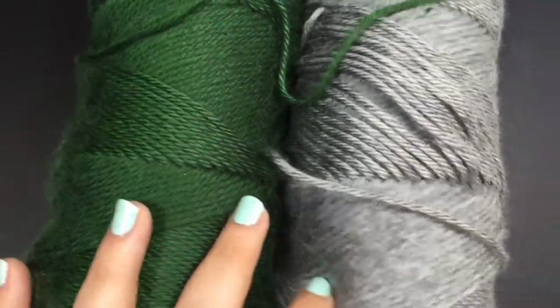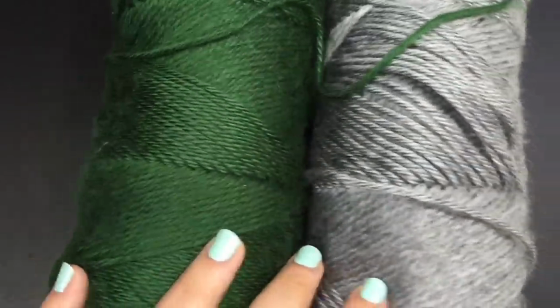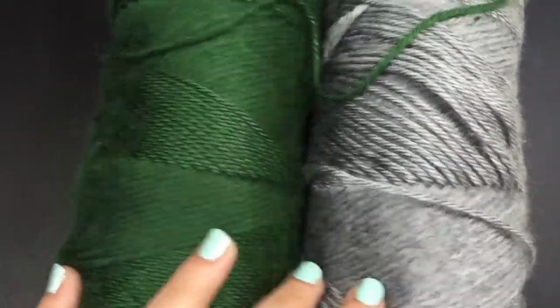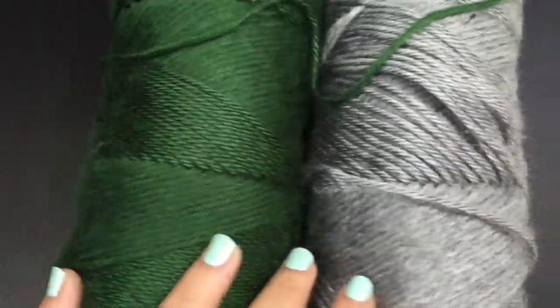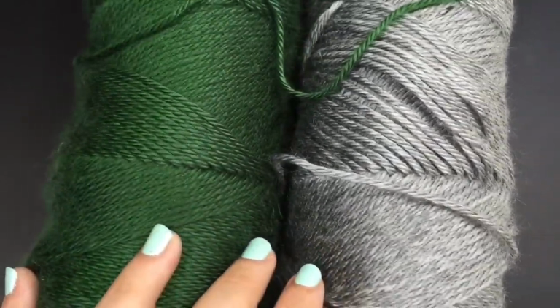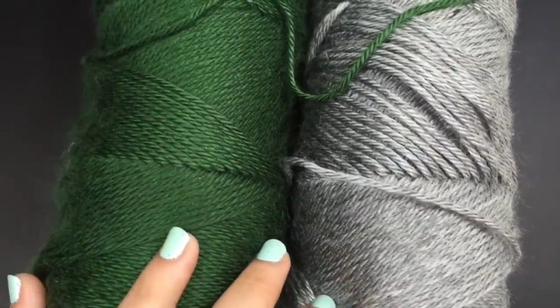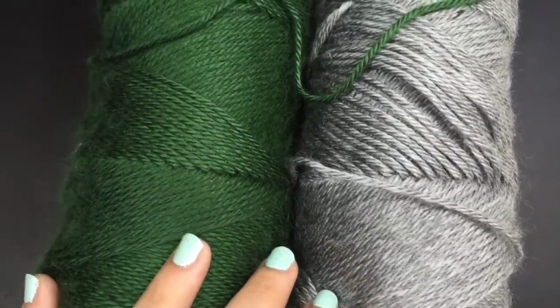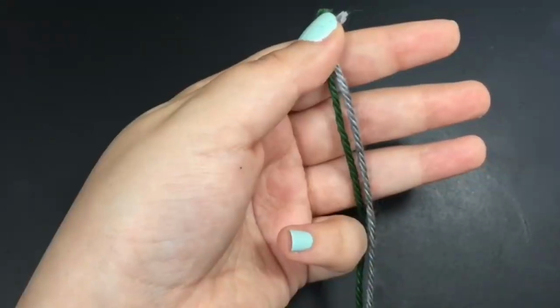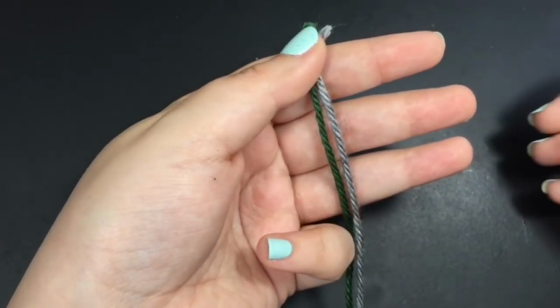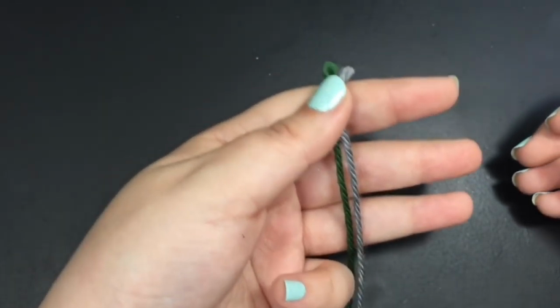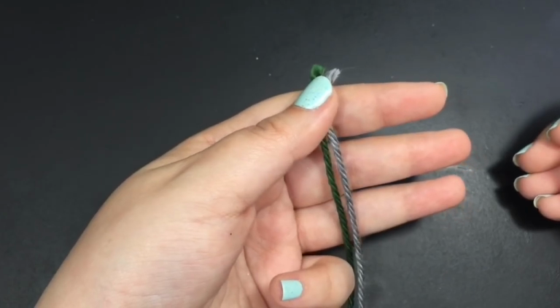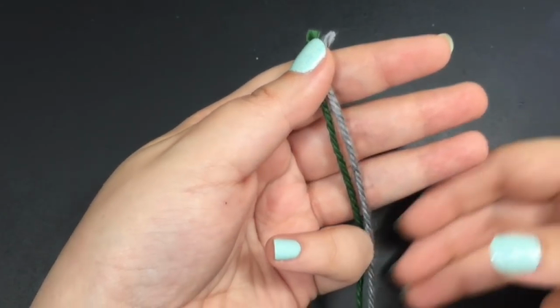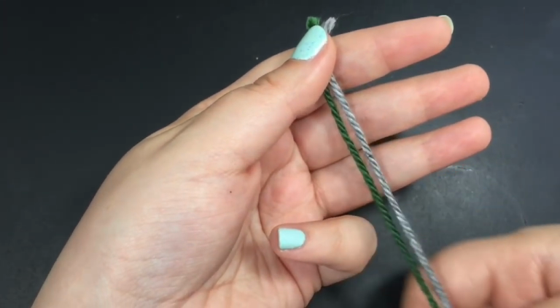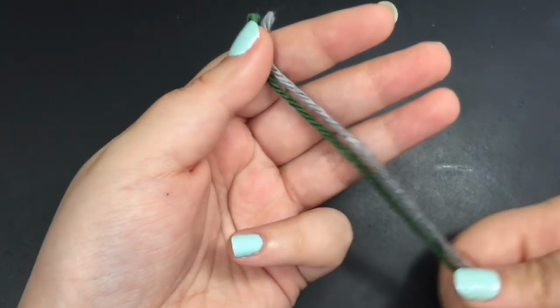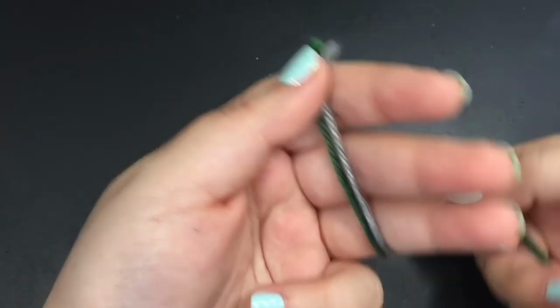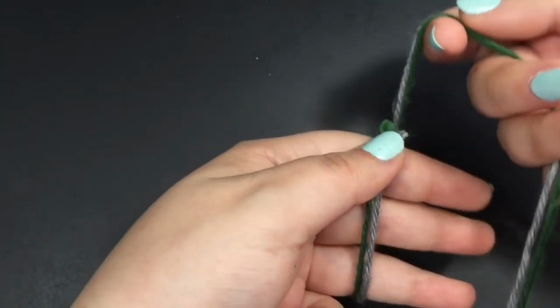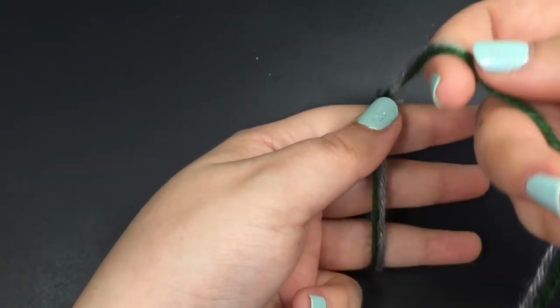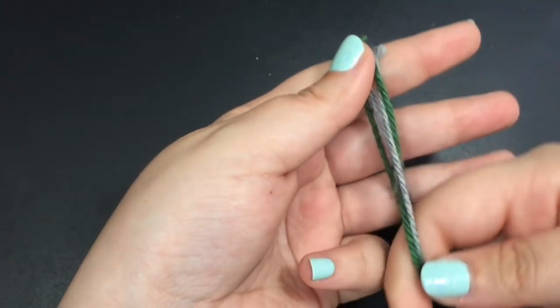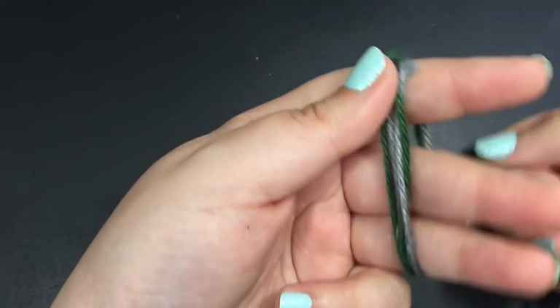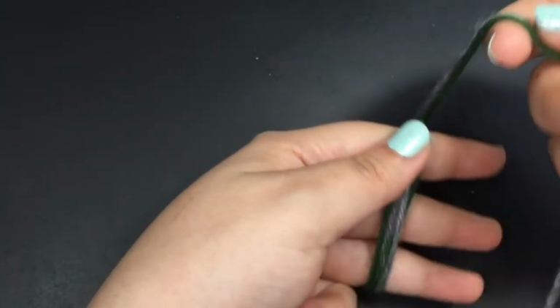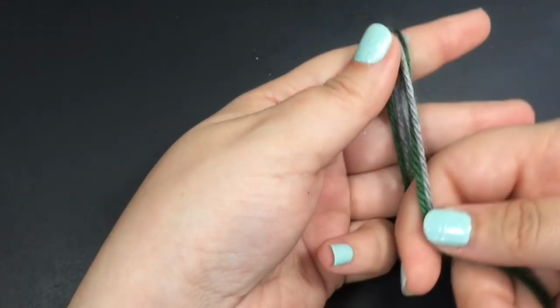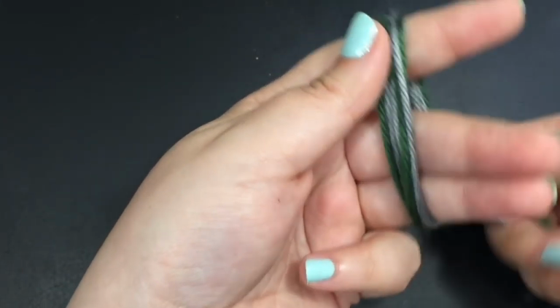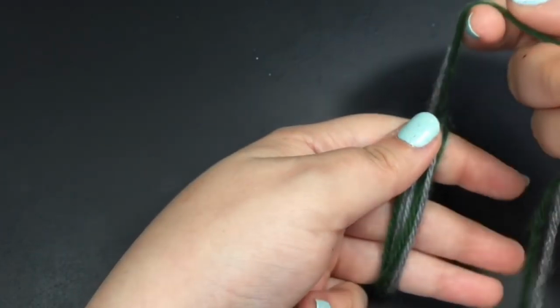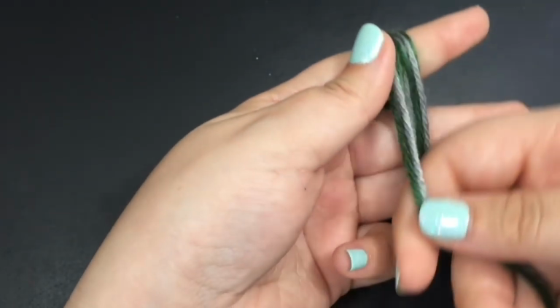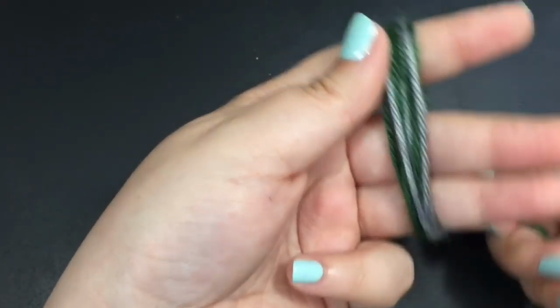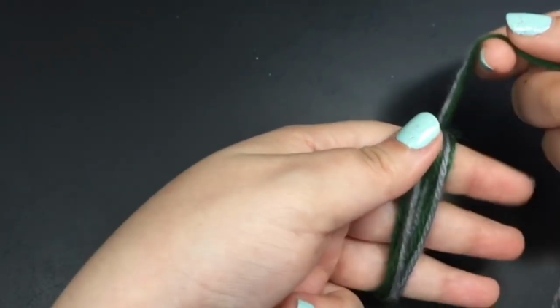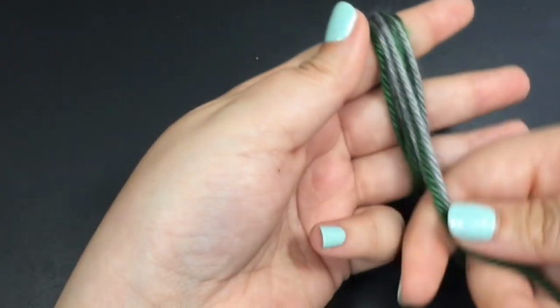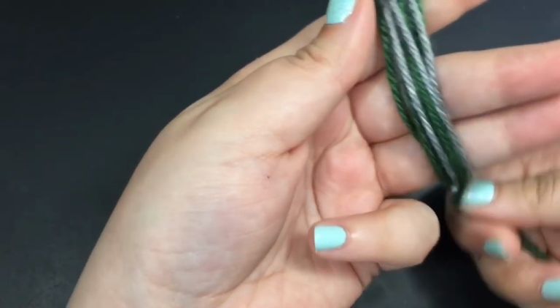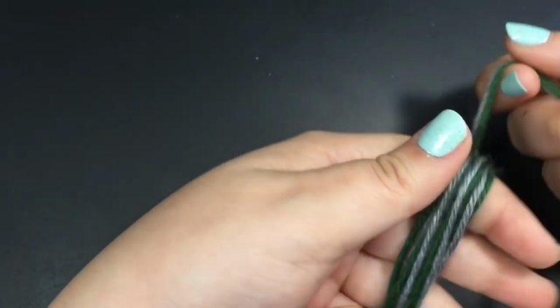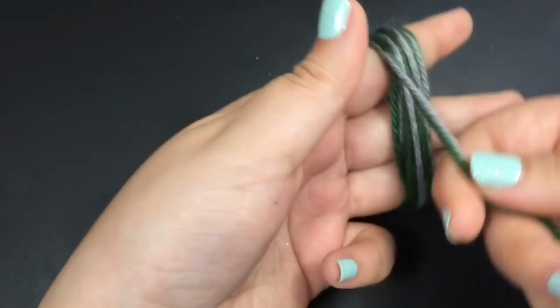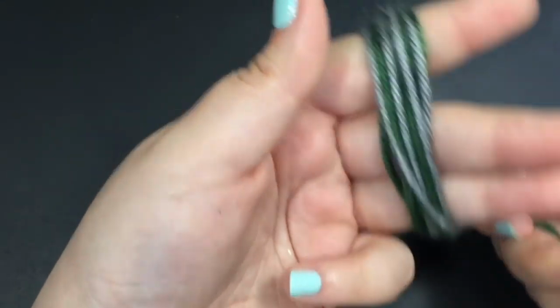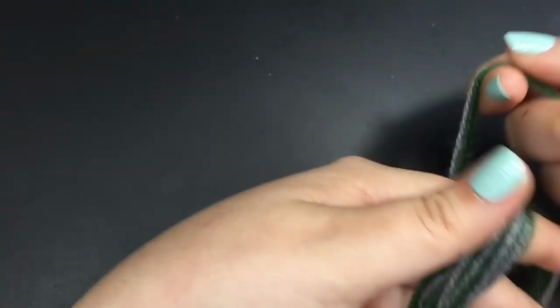Take both strands from each of your colors and start wrapping it around three of your fingers about 50 times. You can wrap it around more or less depending on how puffy you want your pom-pom.